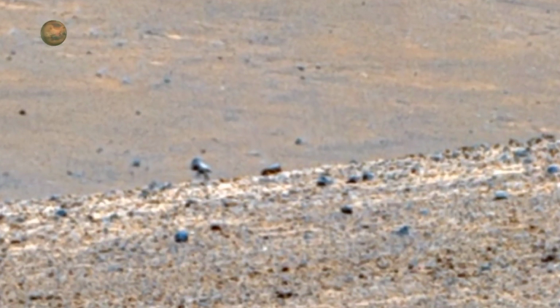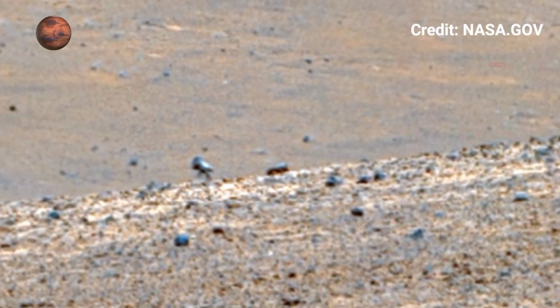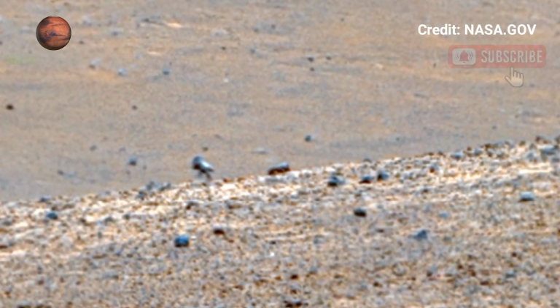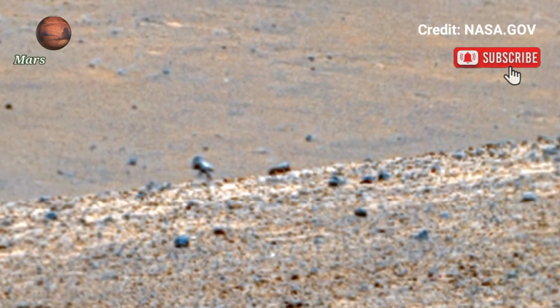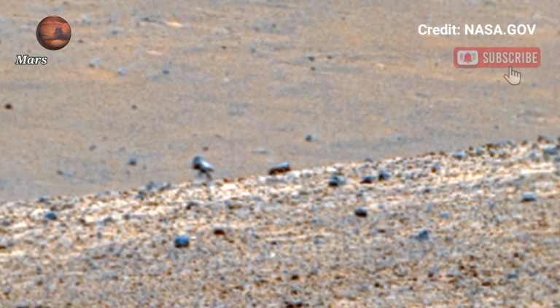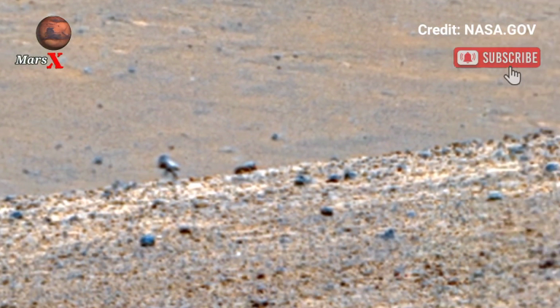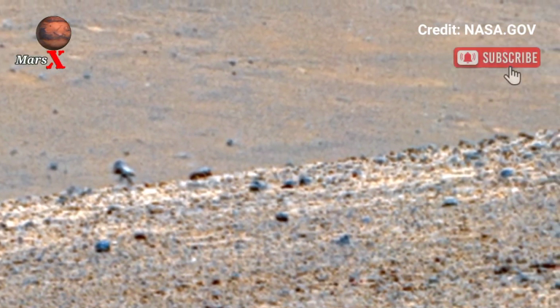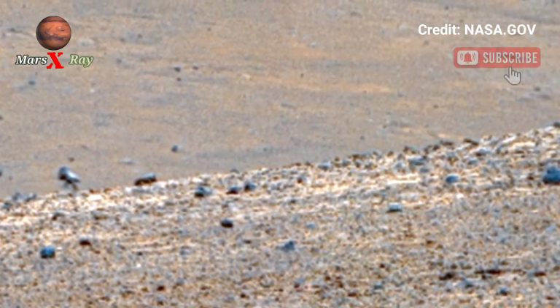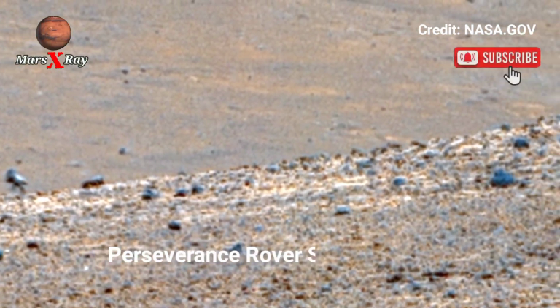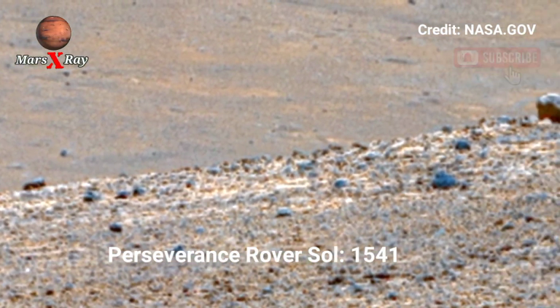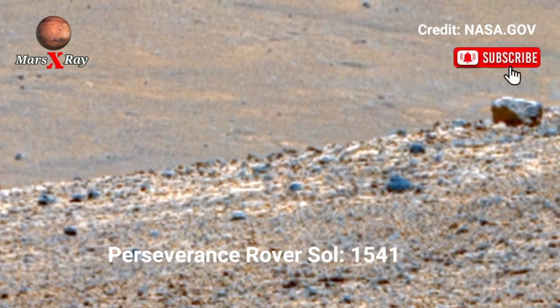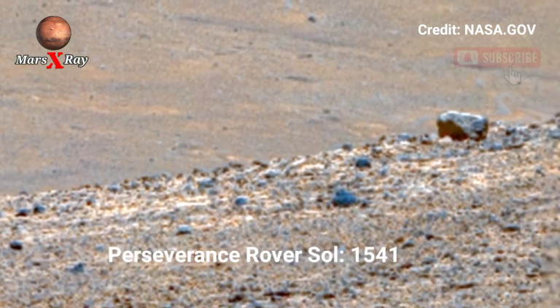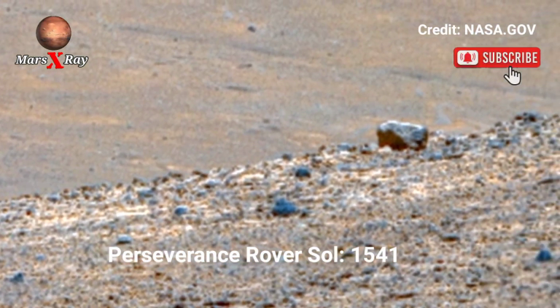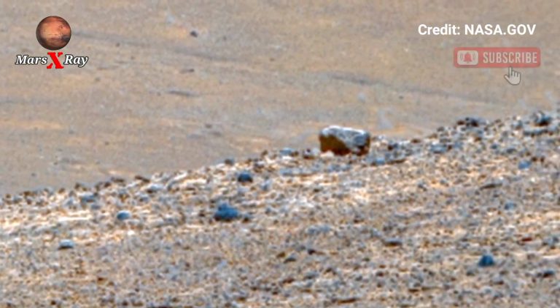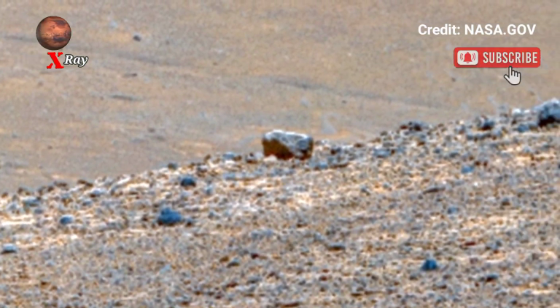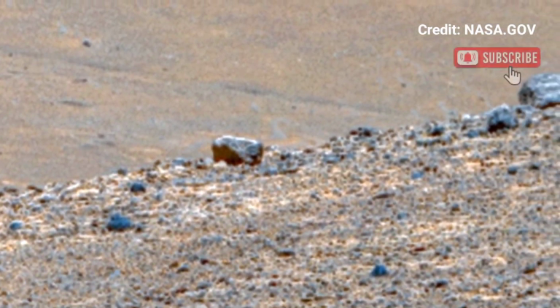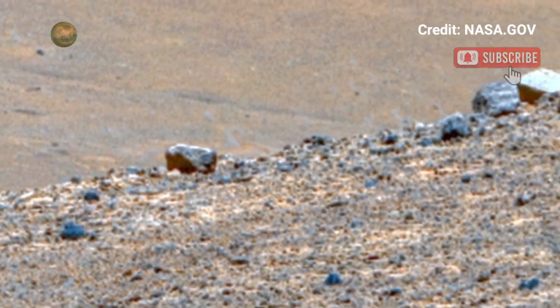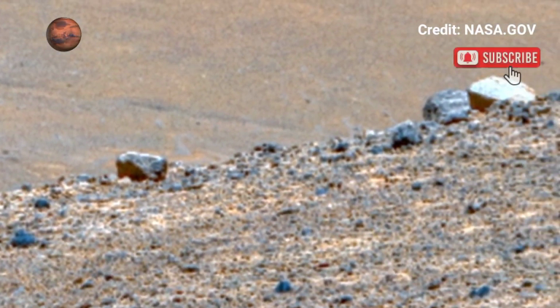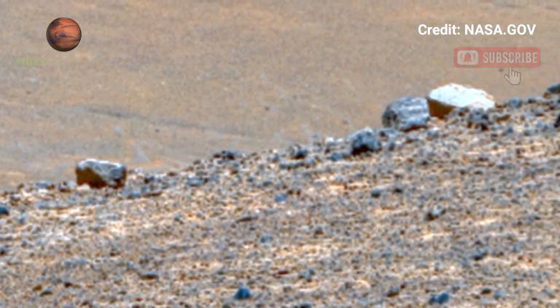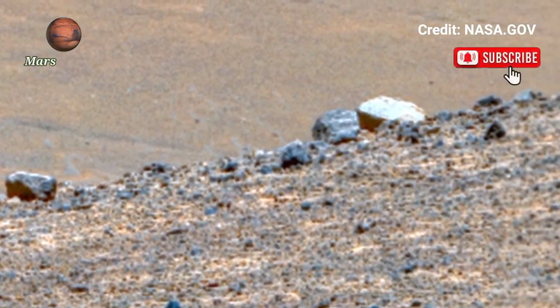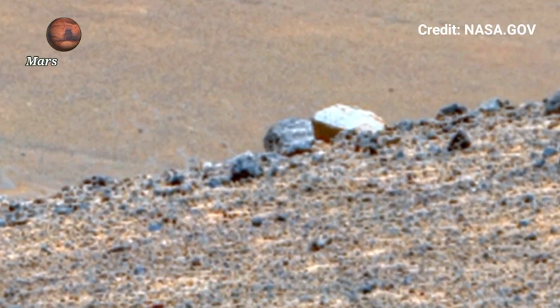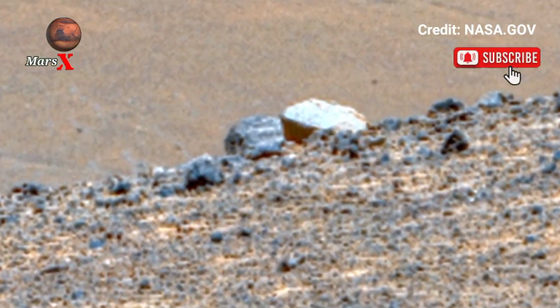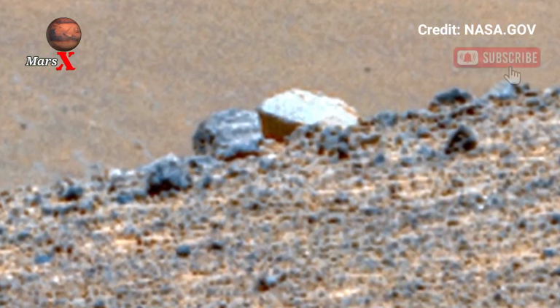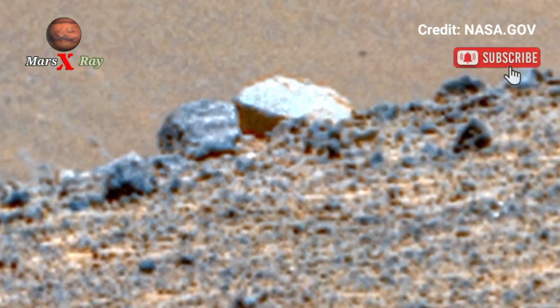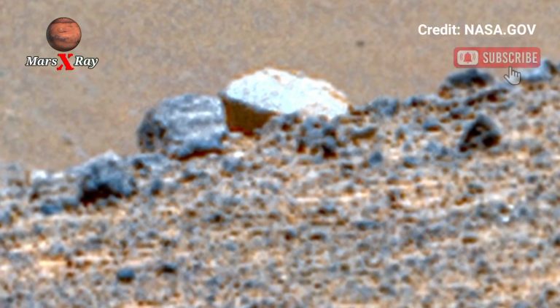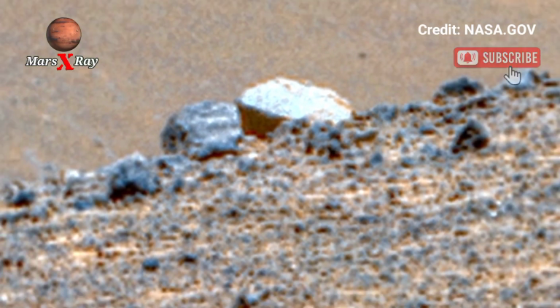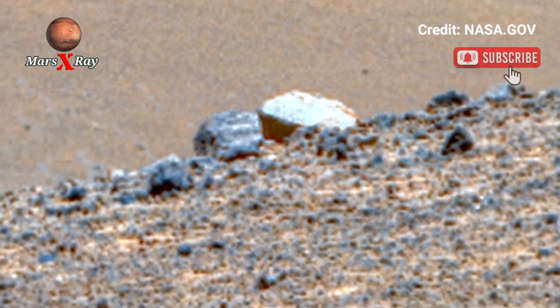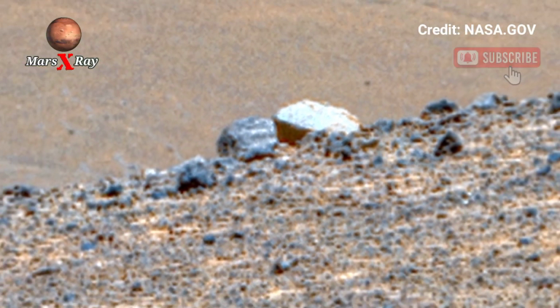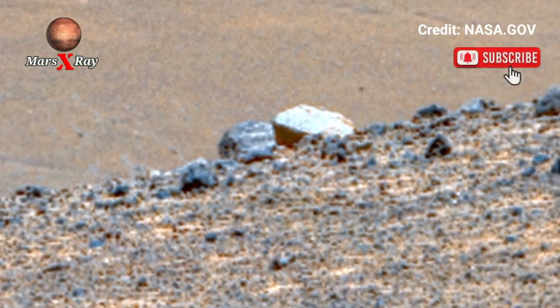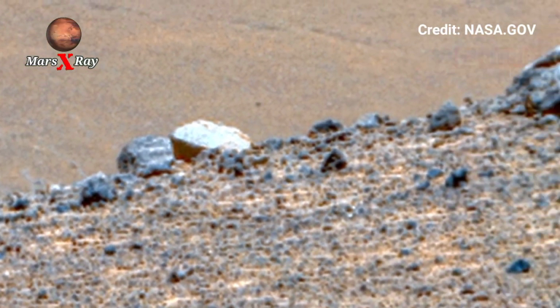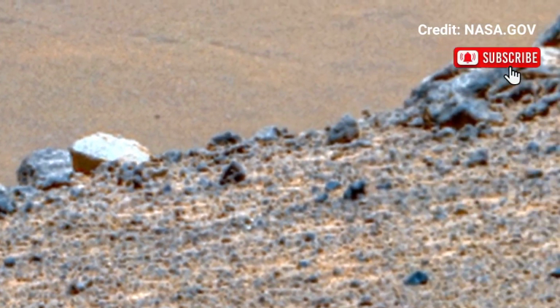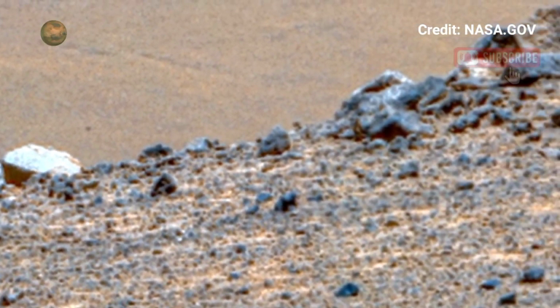Hi guys, welcome back to the YouTube channel. NASA's Mars Perseverance Rover Sol 1541 — NASA Mars is retaking panoramic video of Mars from the Perseverance Rover. NASA's newest video showcases Mars in stunning panoramic detail.